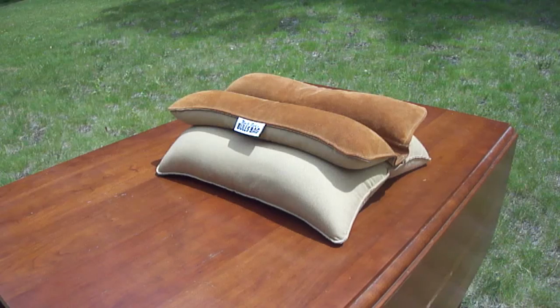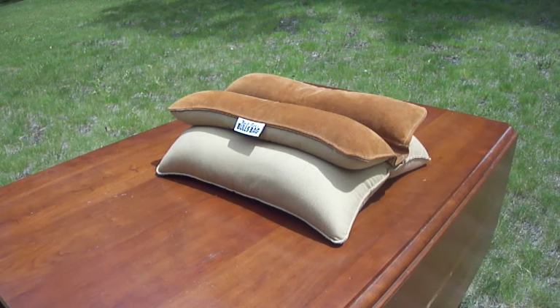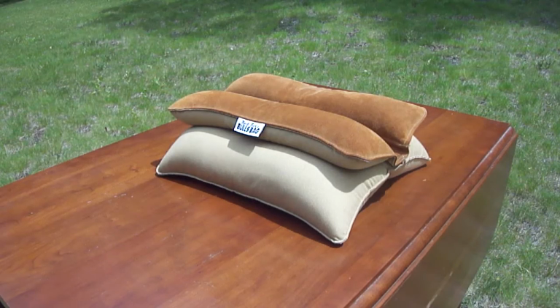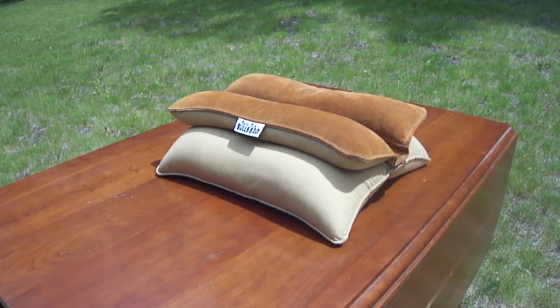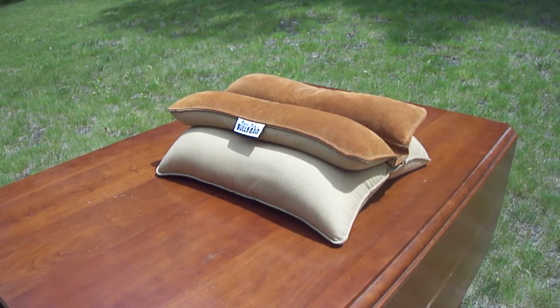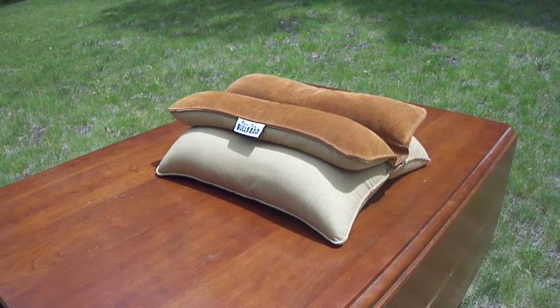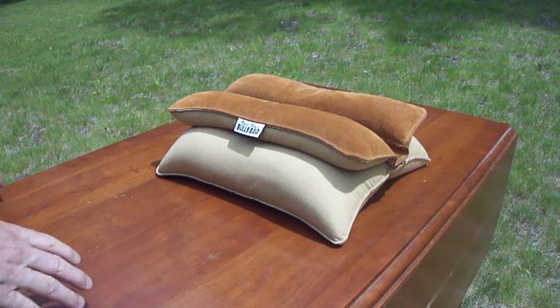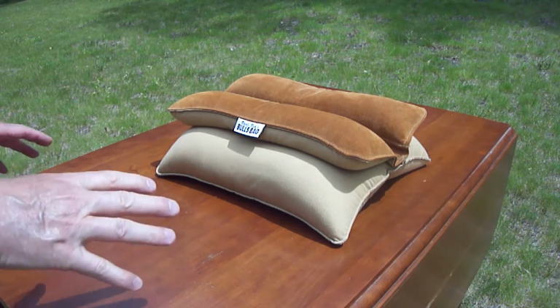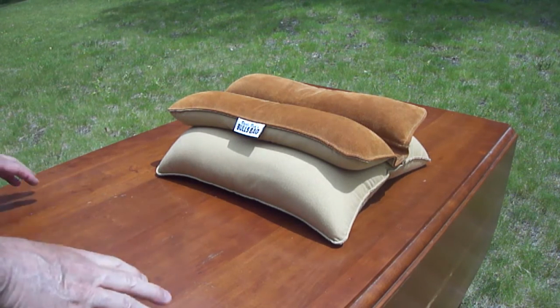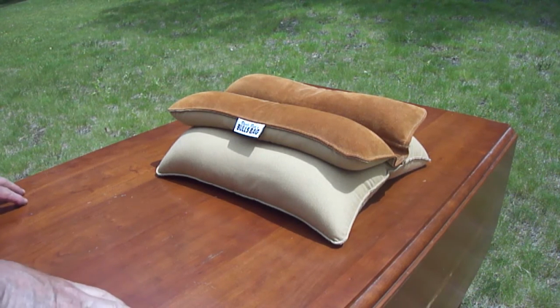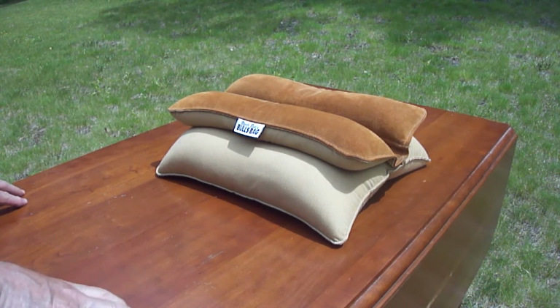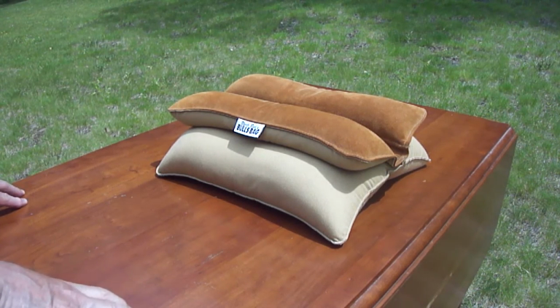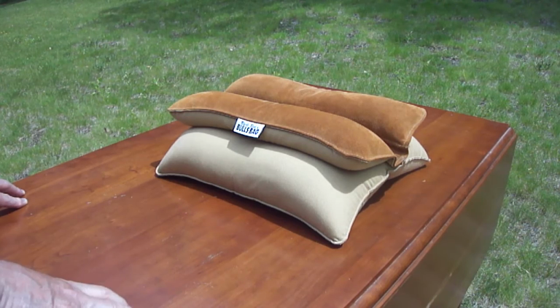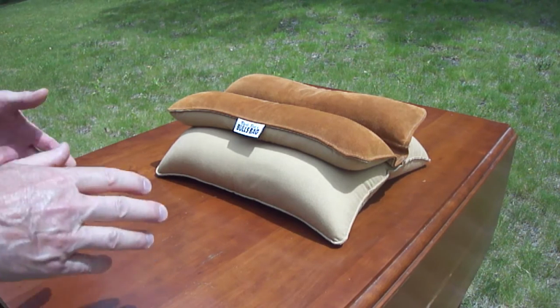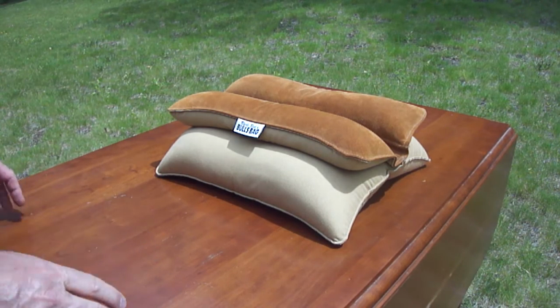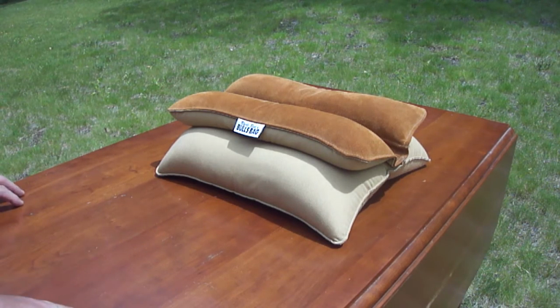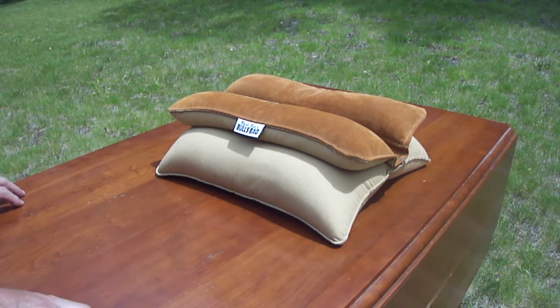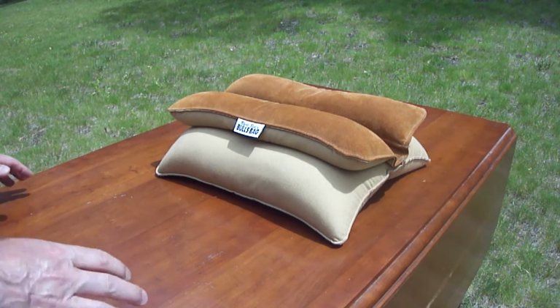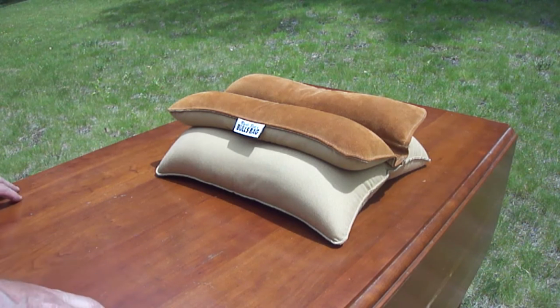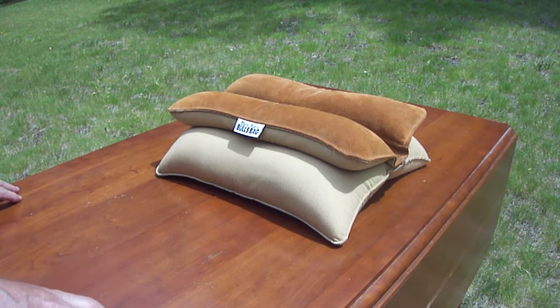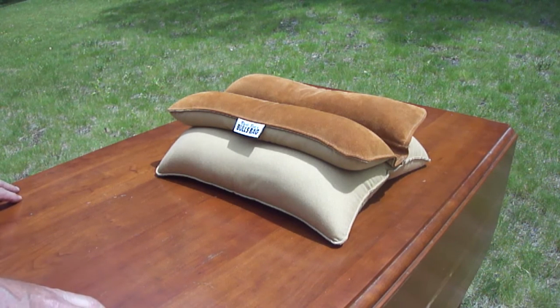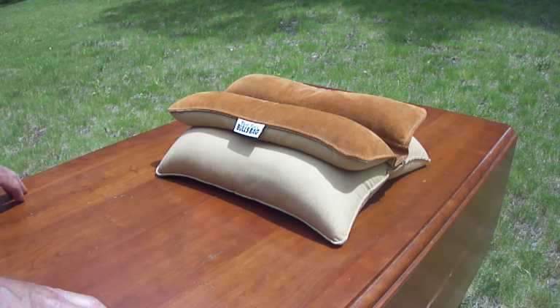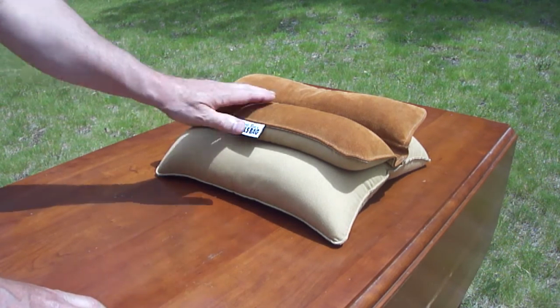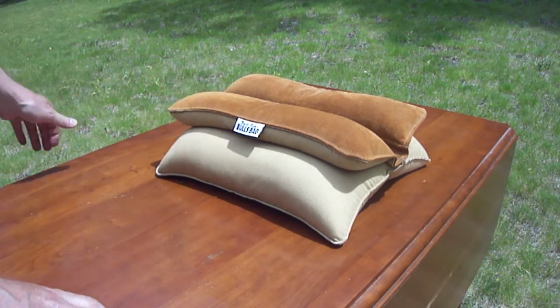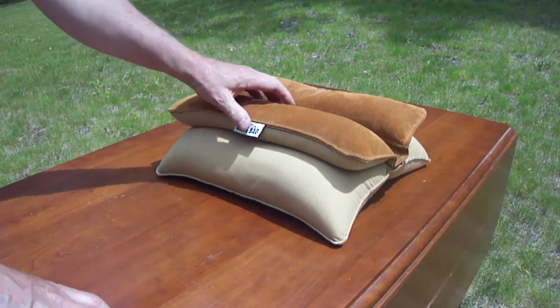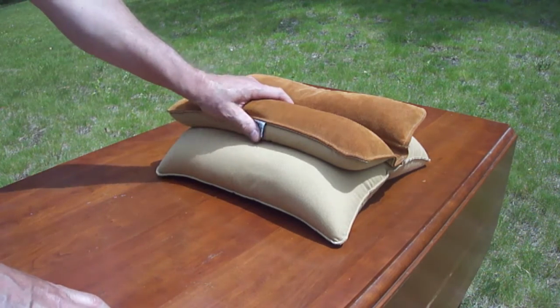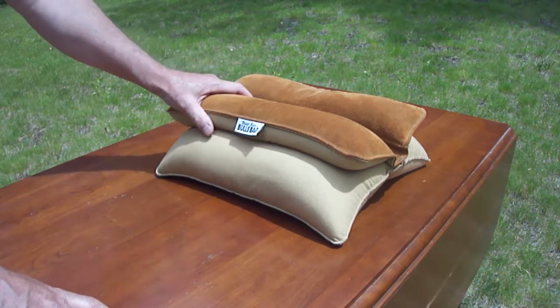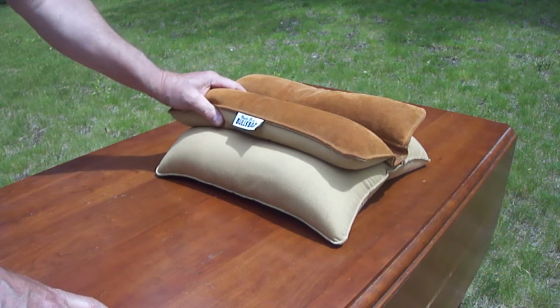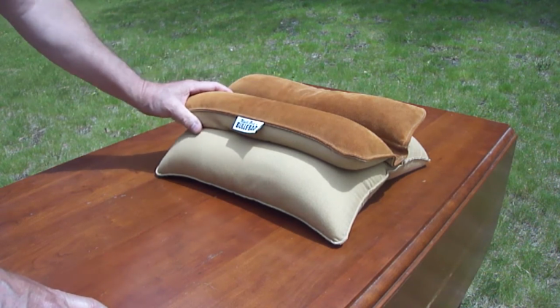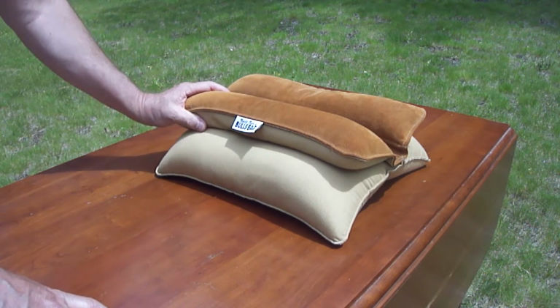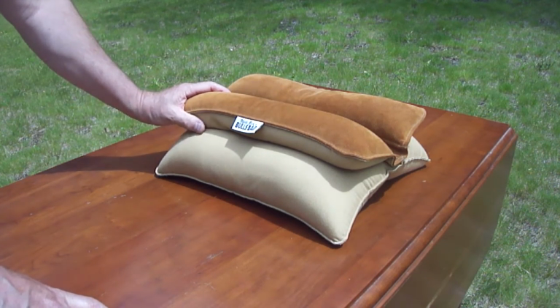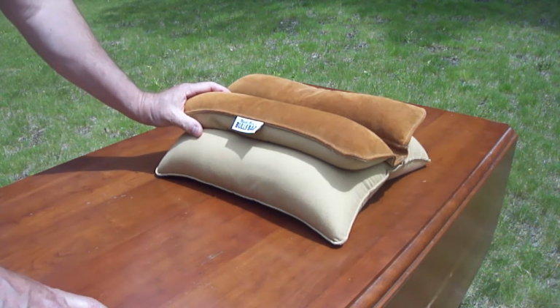Hey guys, Paul here. I just wanted to show you guys a gun rest. You can use it for a pistol, rifle, or crossbow — it's a steady rest and I just absolutely love this thing.